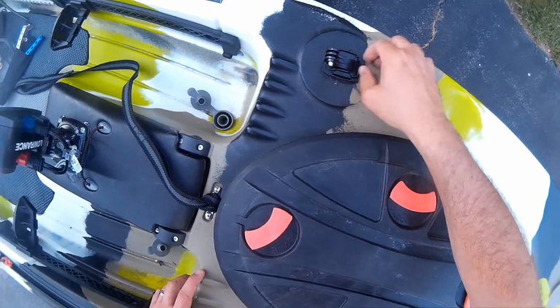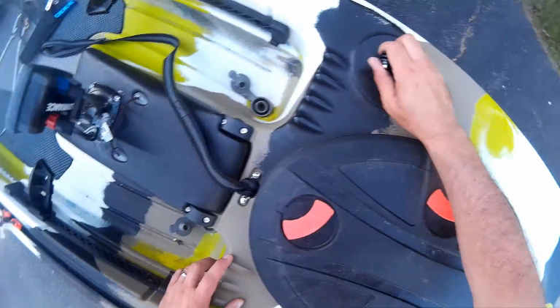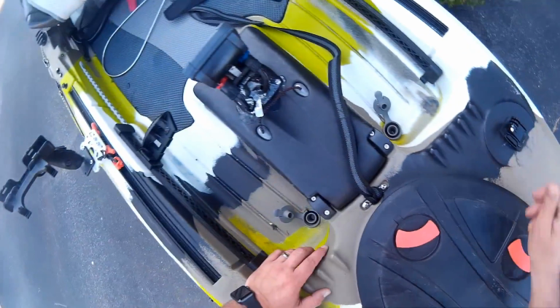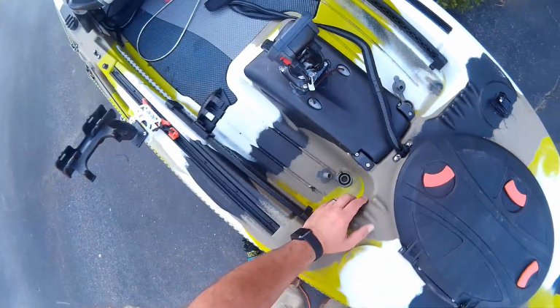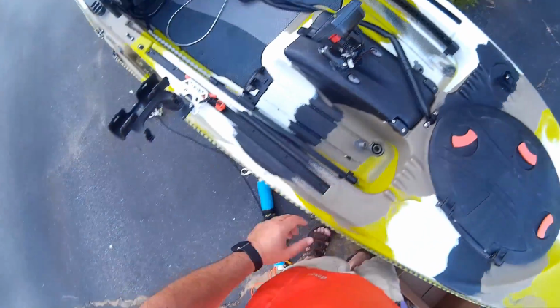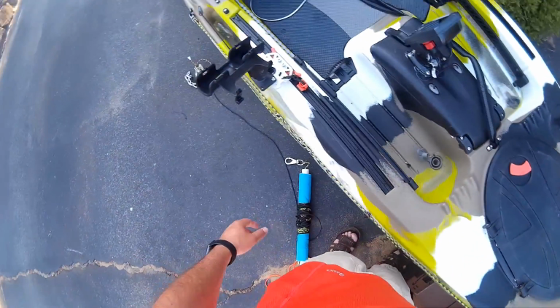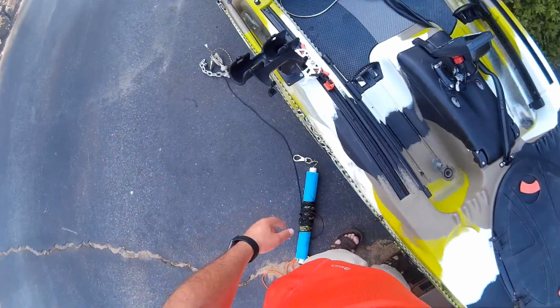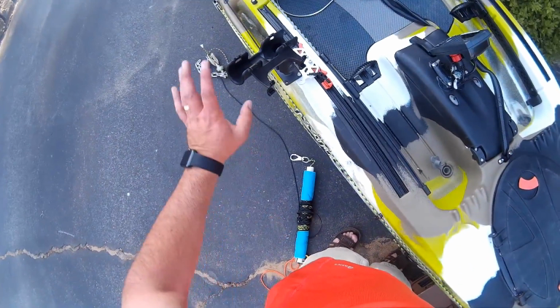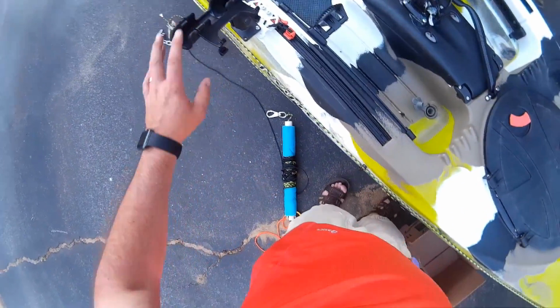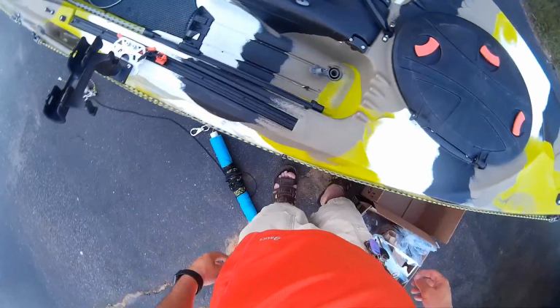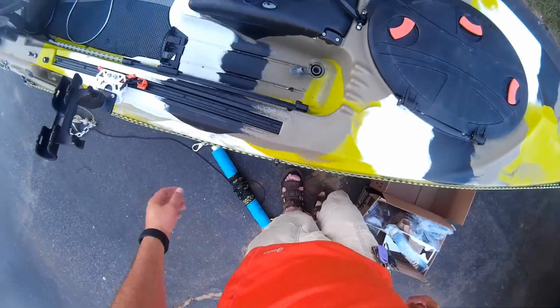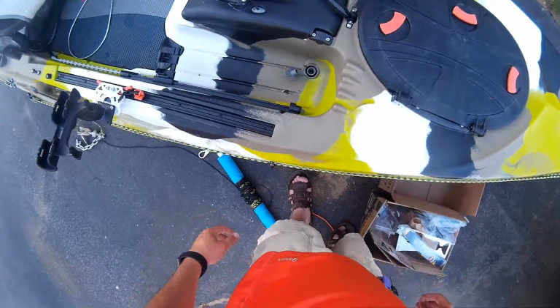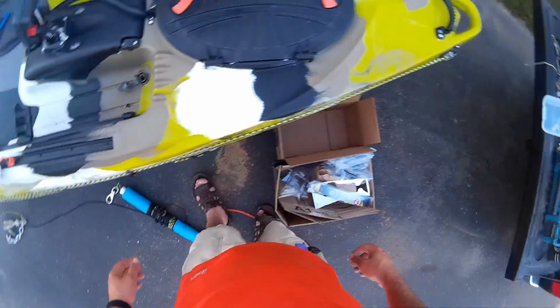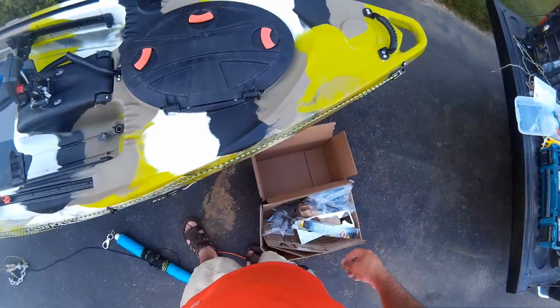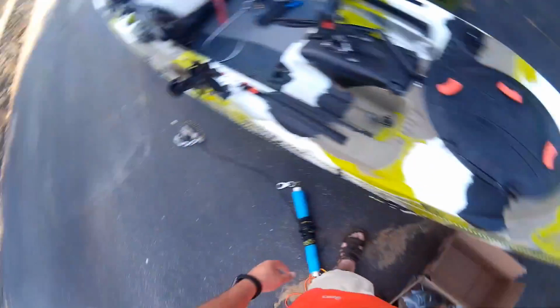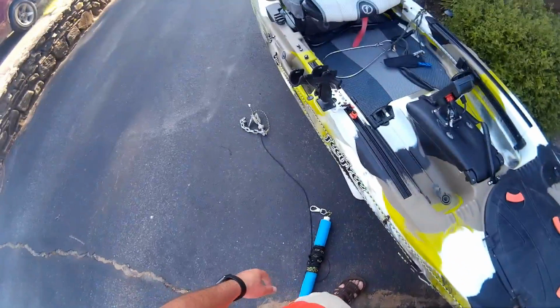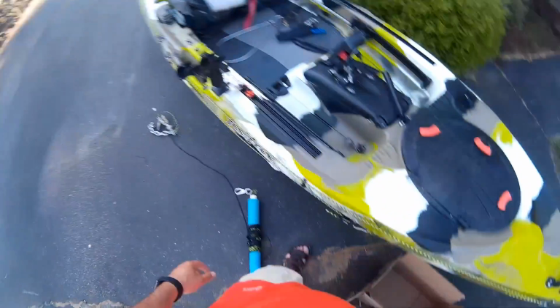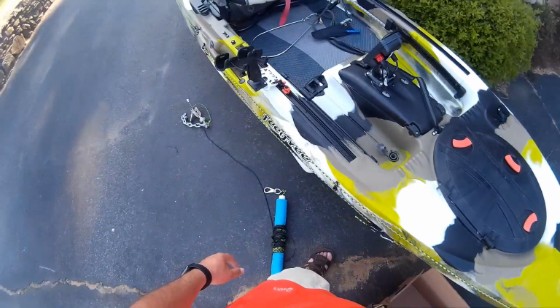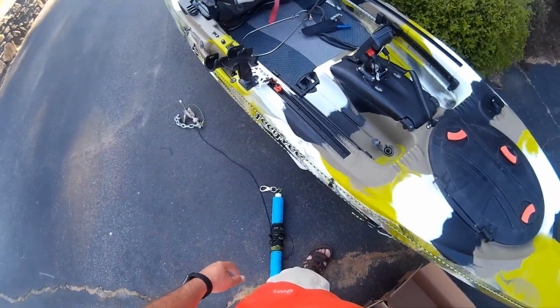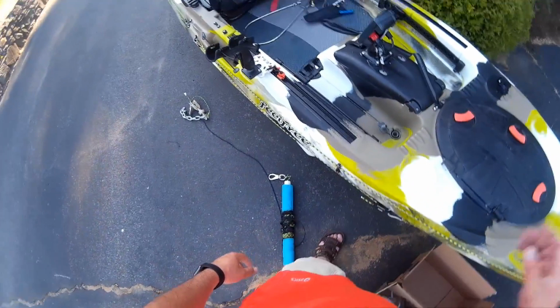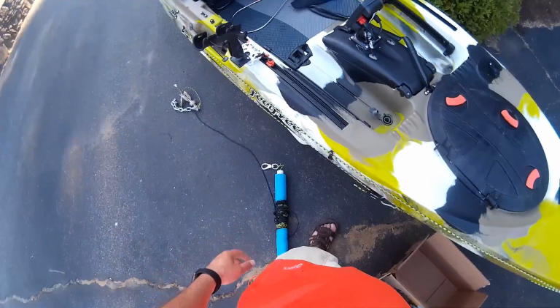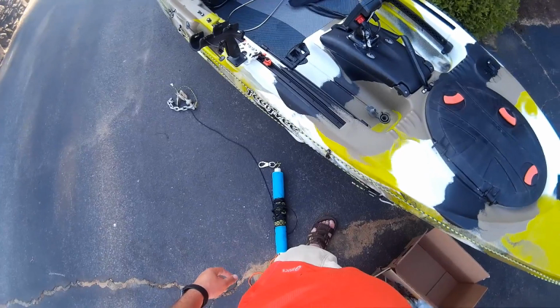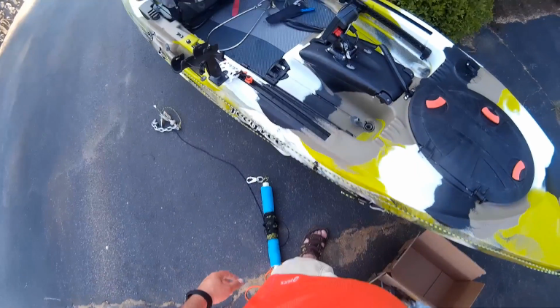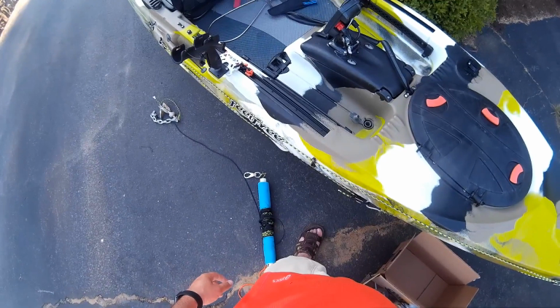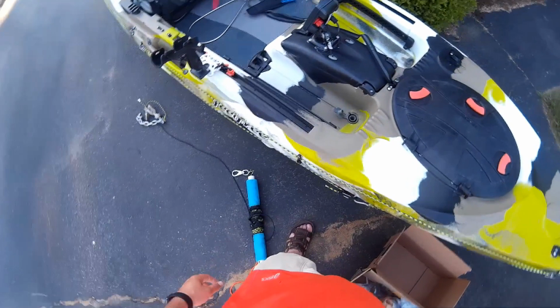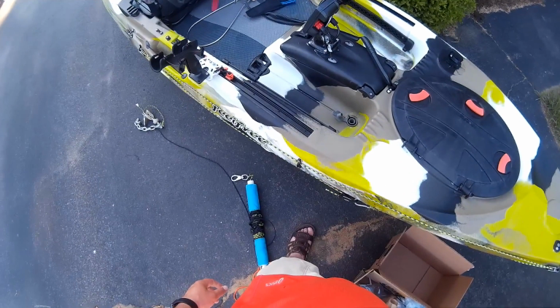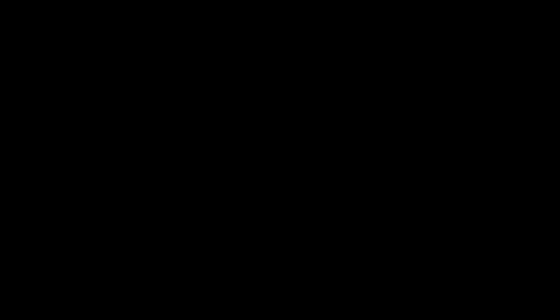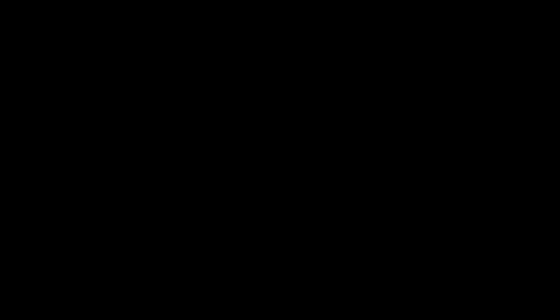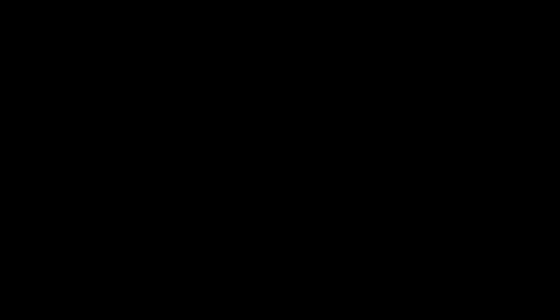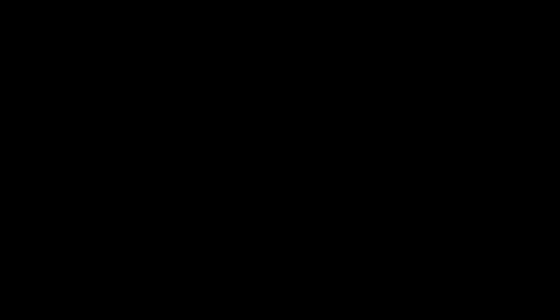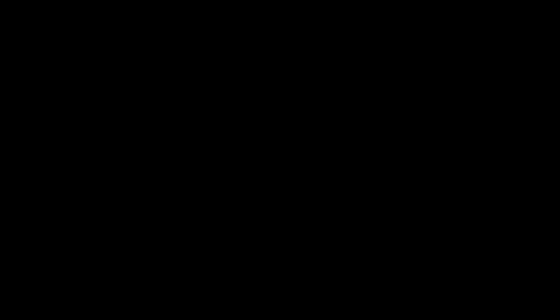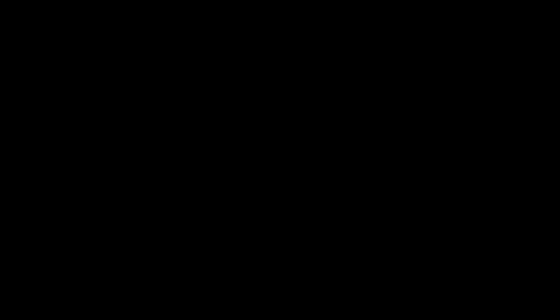There we have a GoPro mount on the bow. There we have it. Good day.